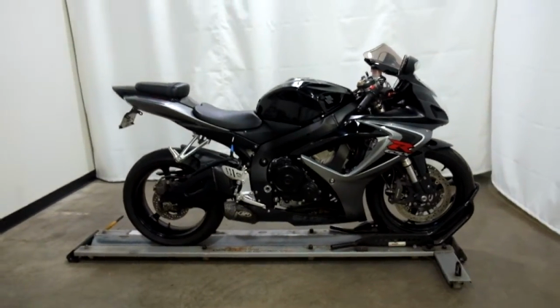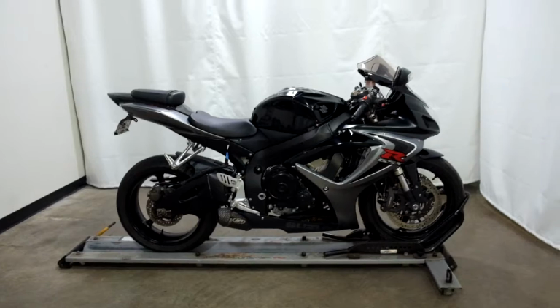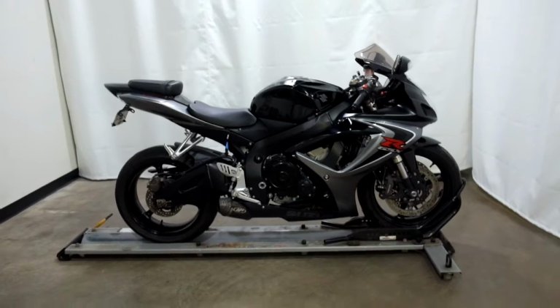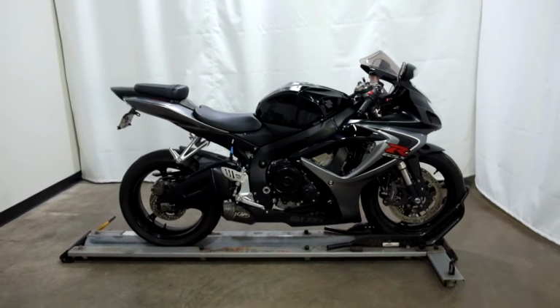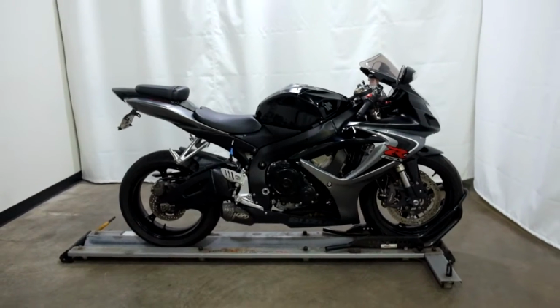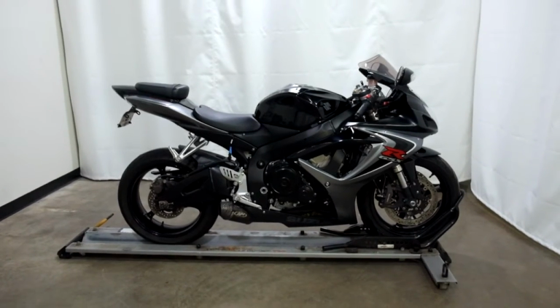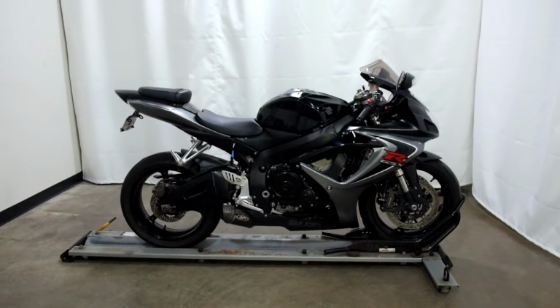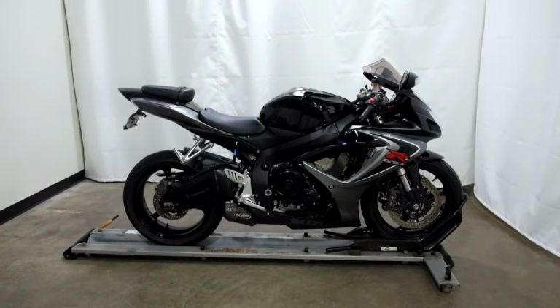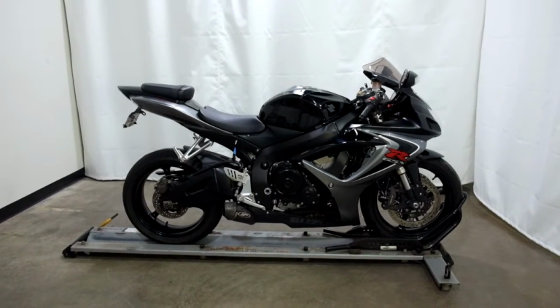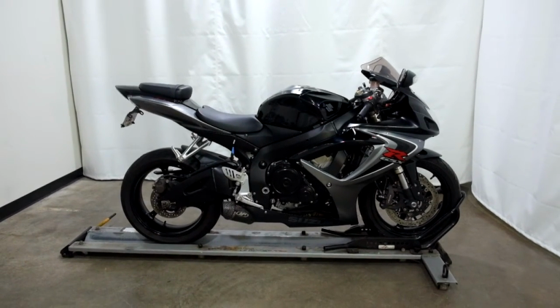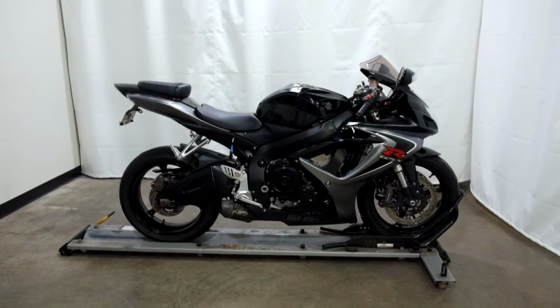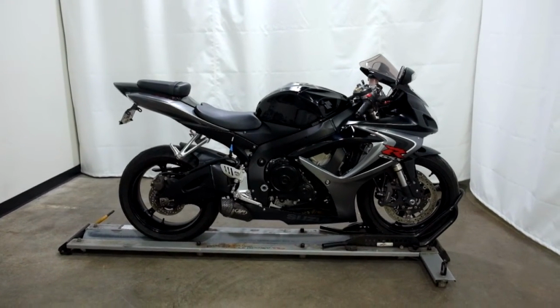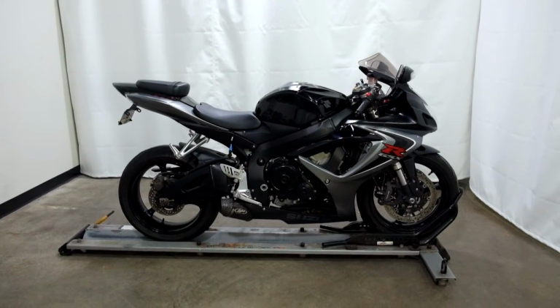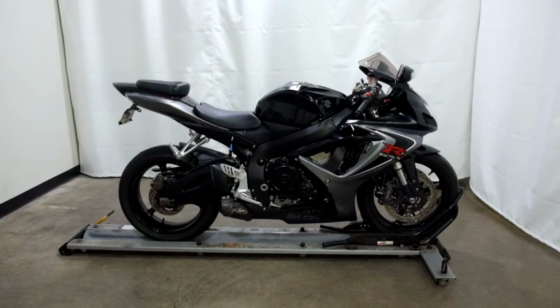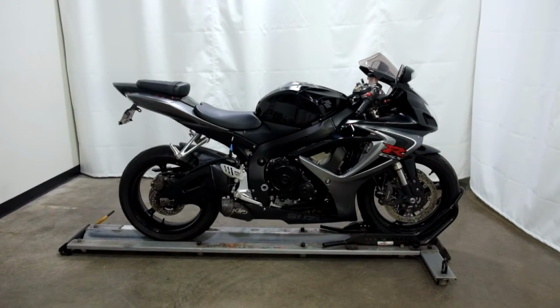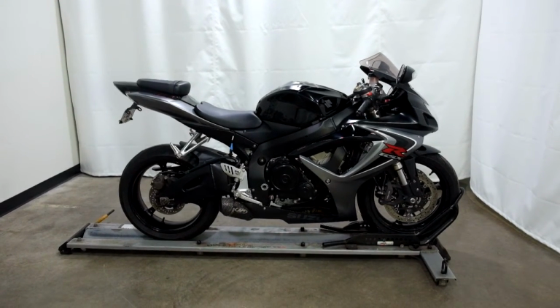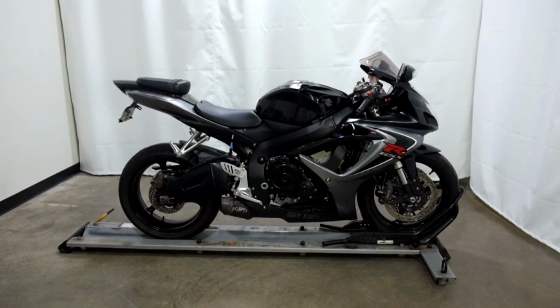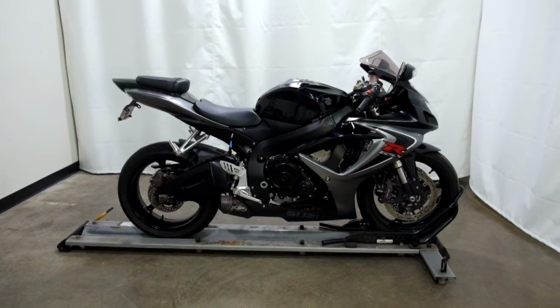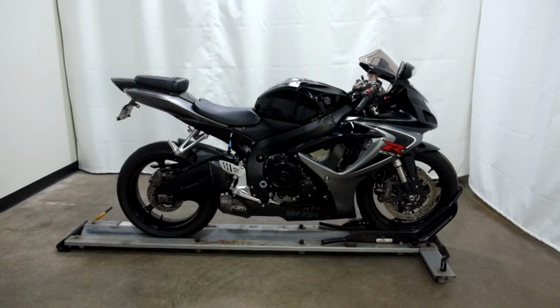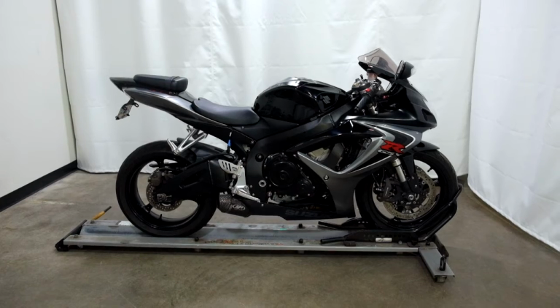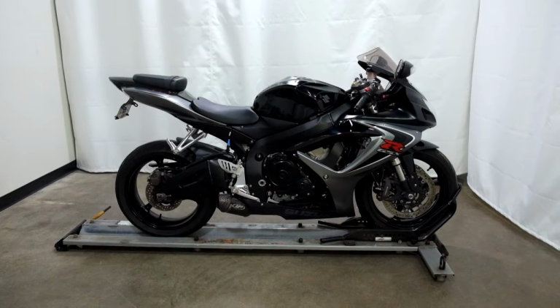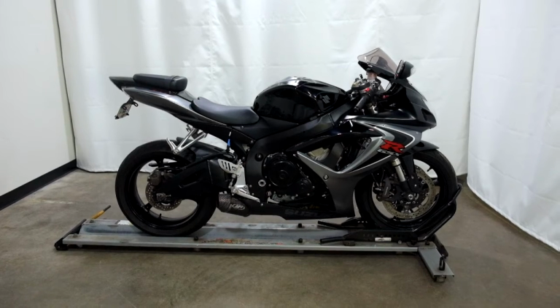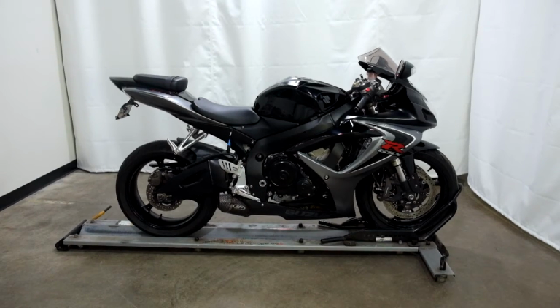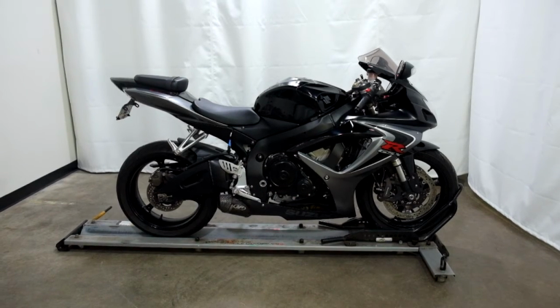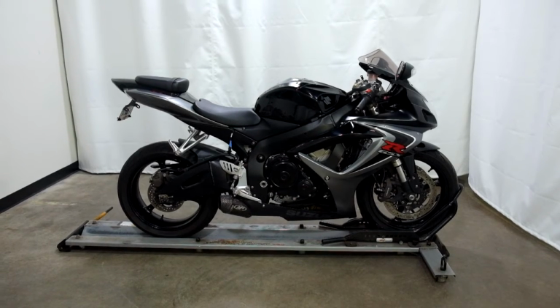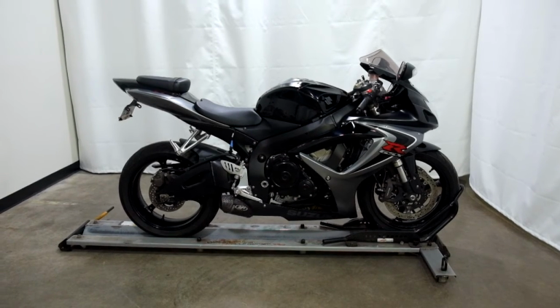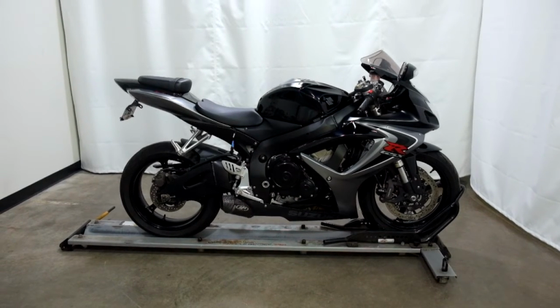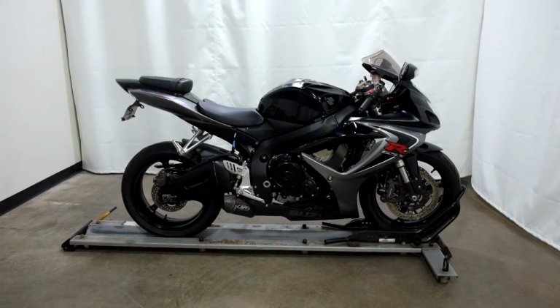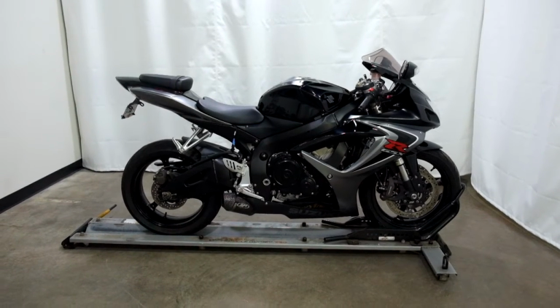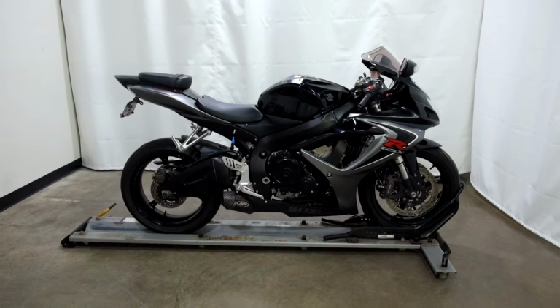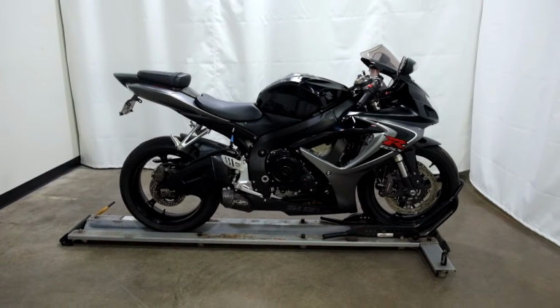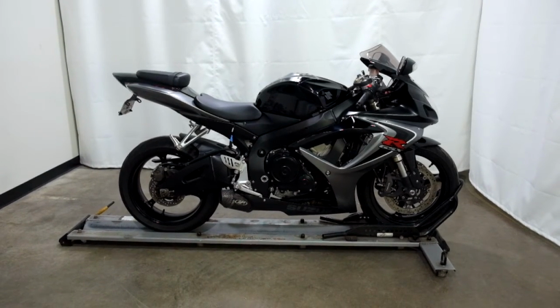This 2006 Suzuki GSX-R 600 will be sold as is. Thank you for shopping the SSB Outlet.